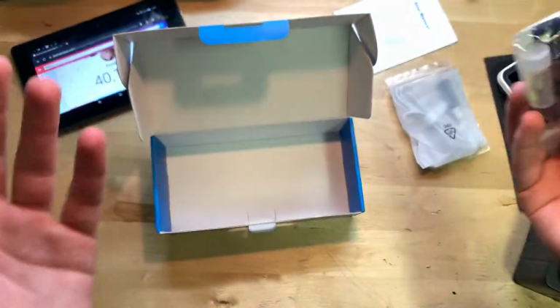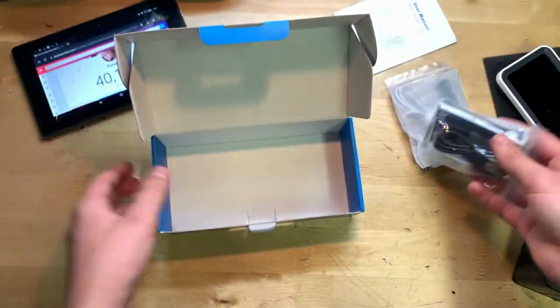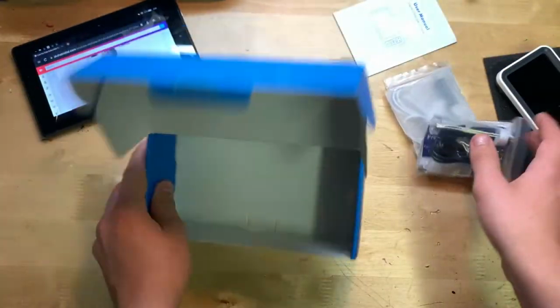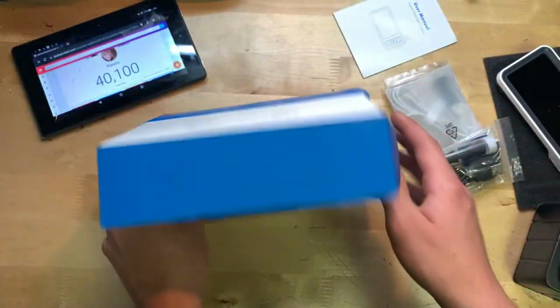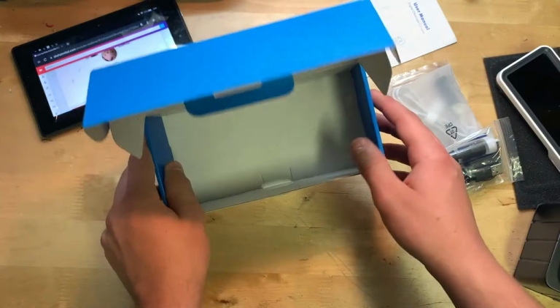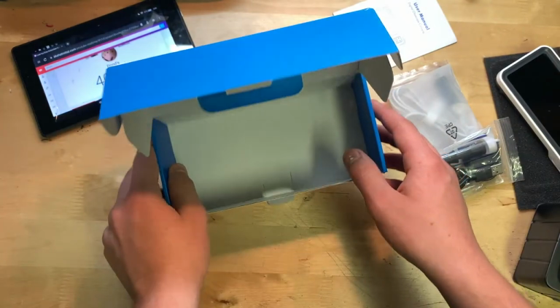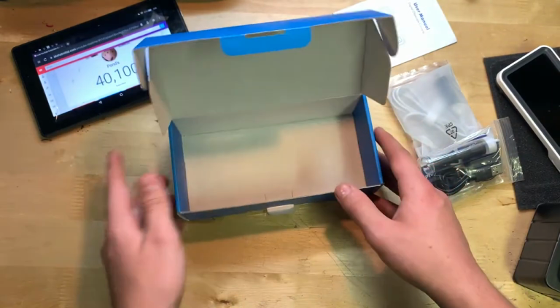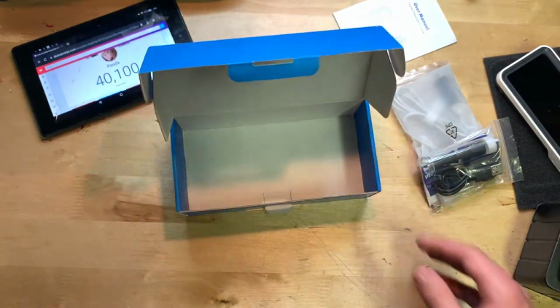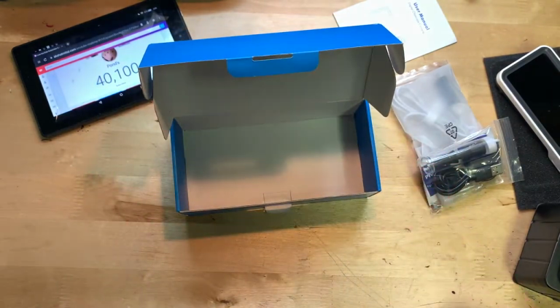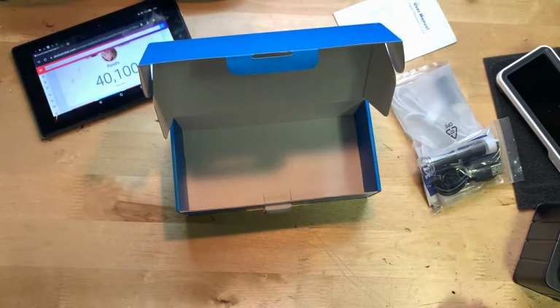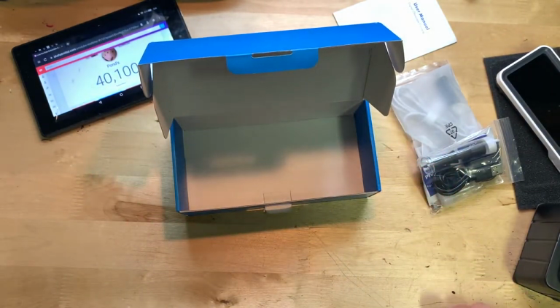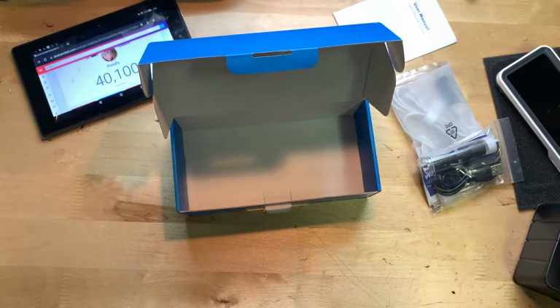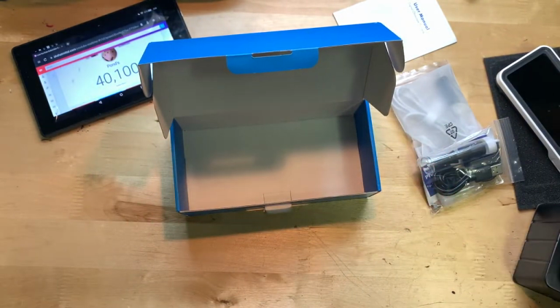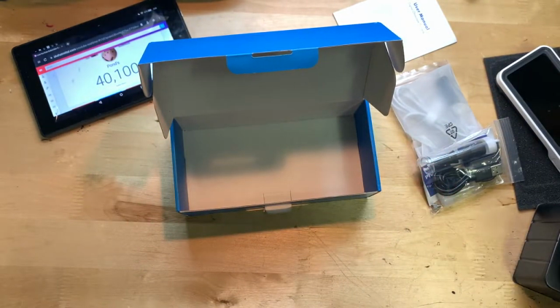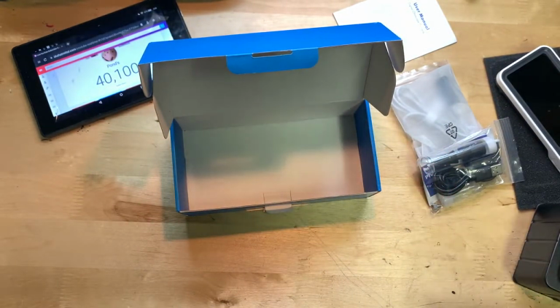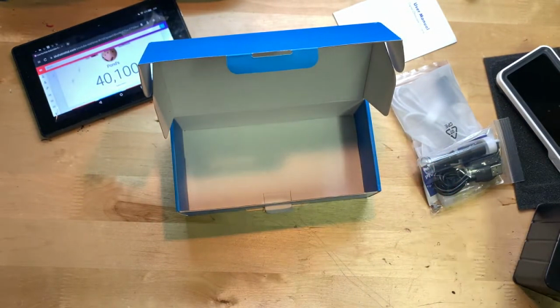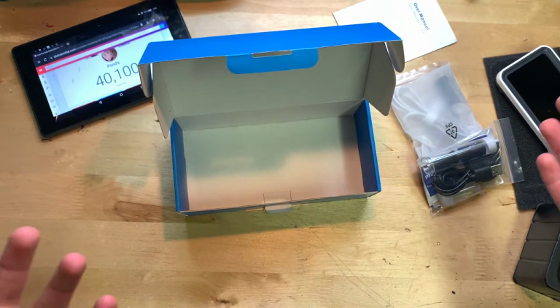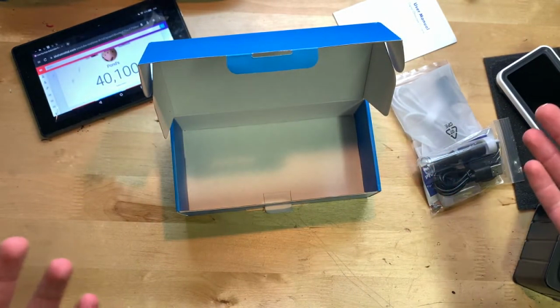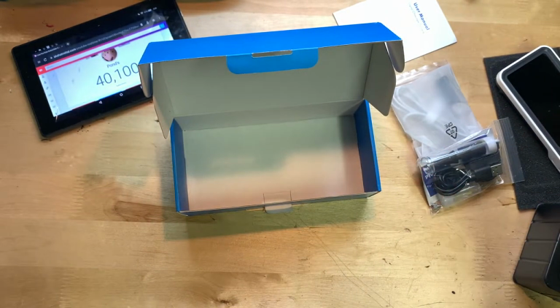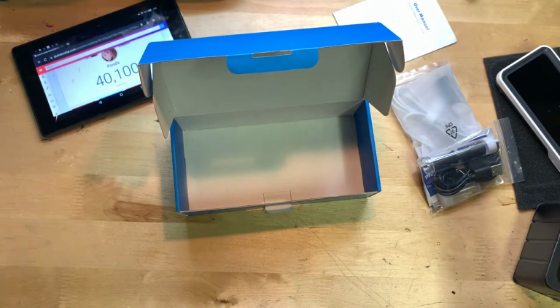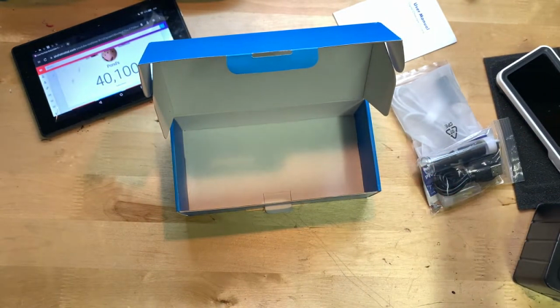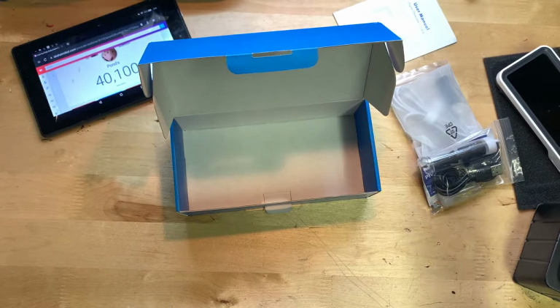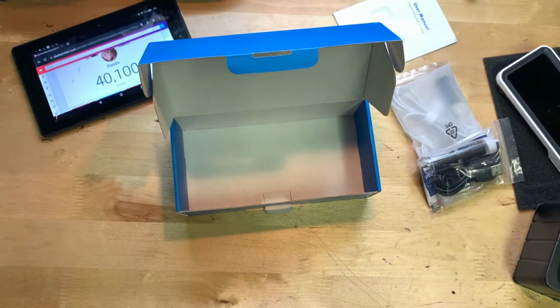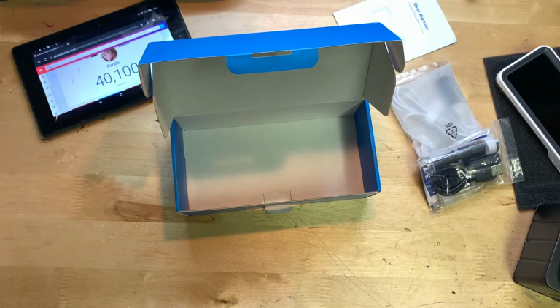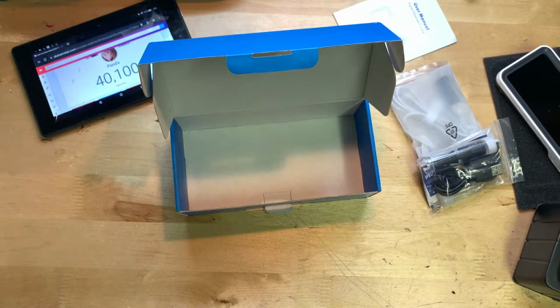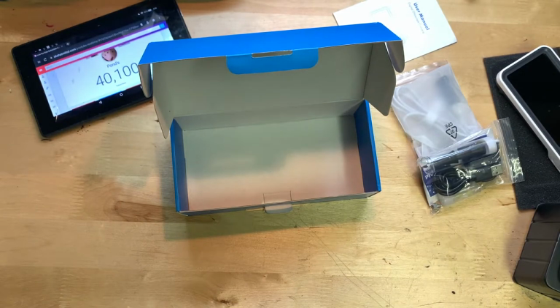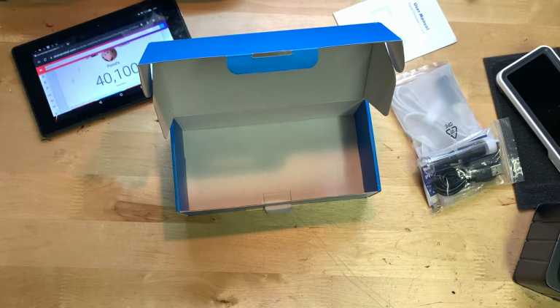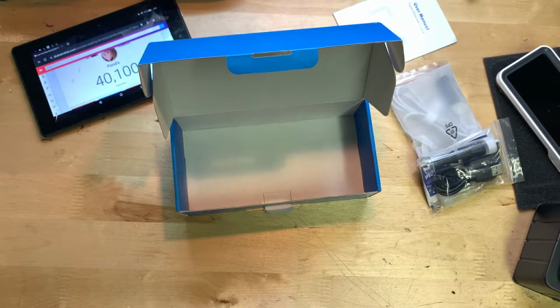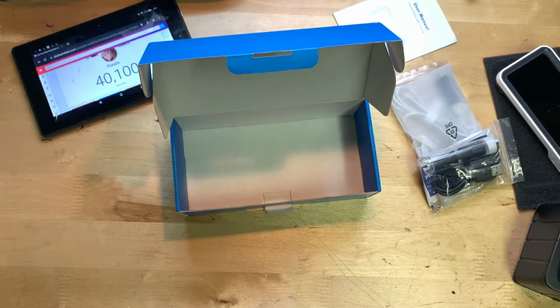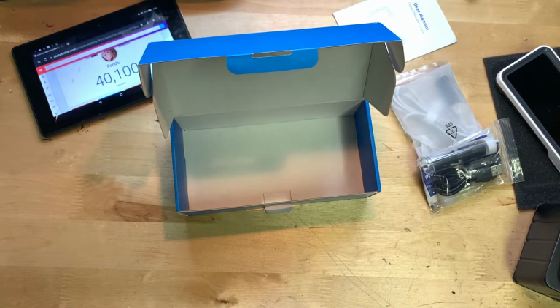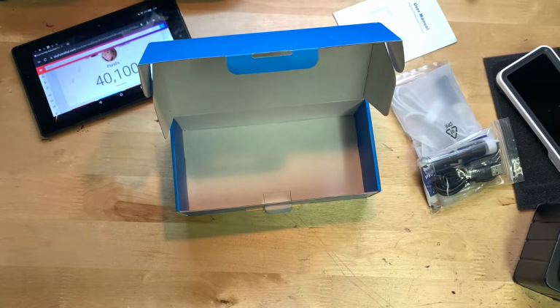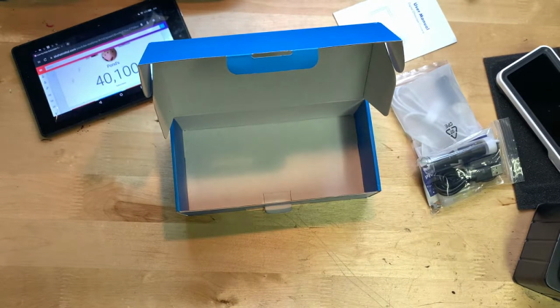So there it is — nothing else in the box. What I'm going to do now is turn this thing on, maybe give it a charge if it needs it, figure out how it works, and go ahead and demonstrate it.